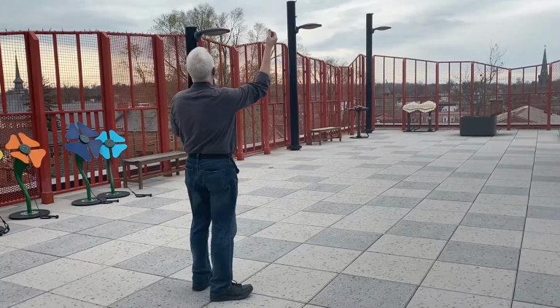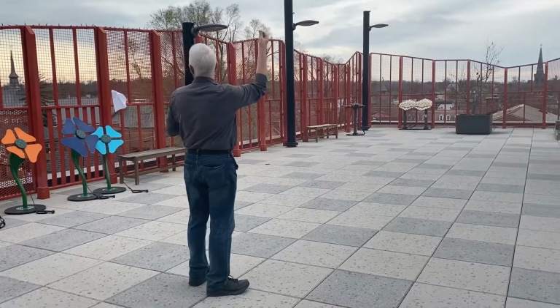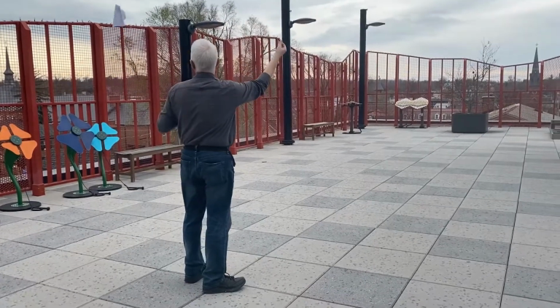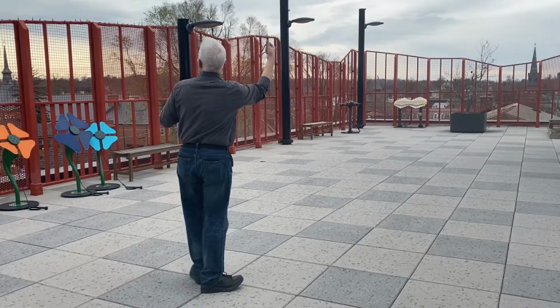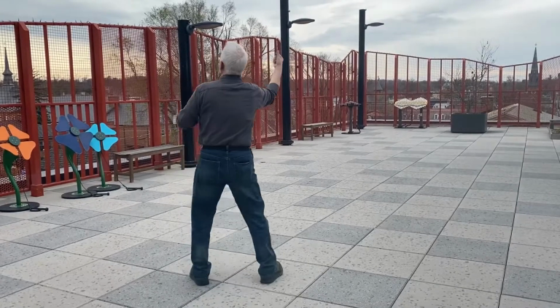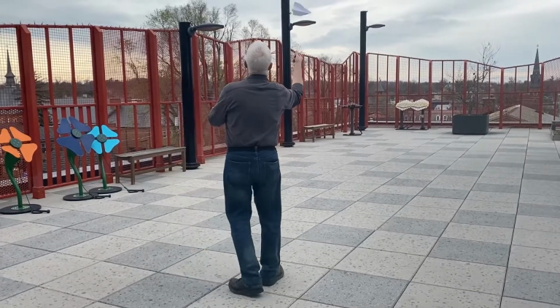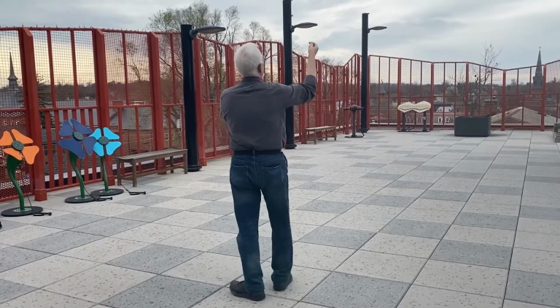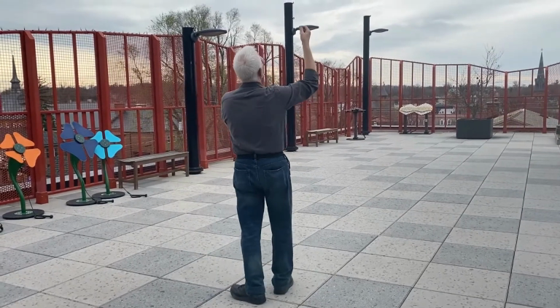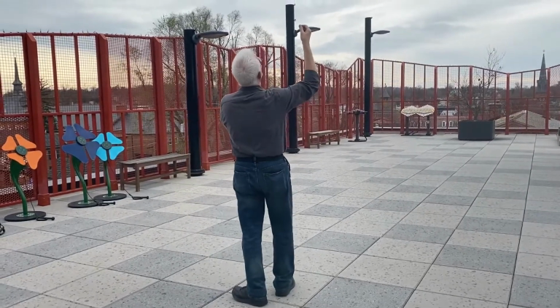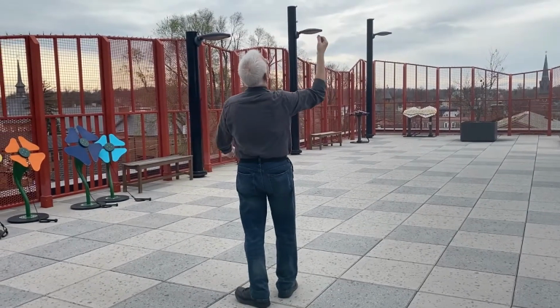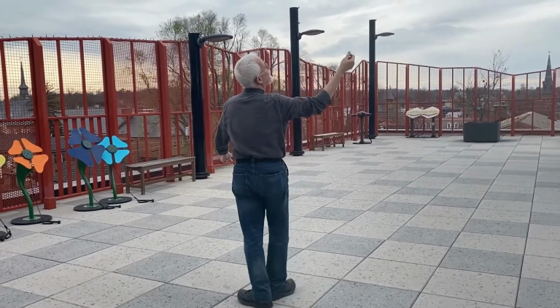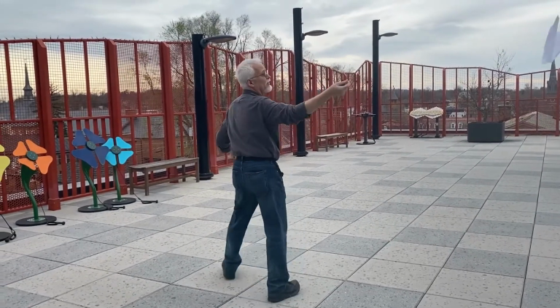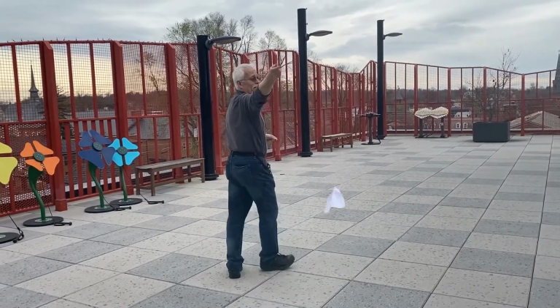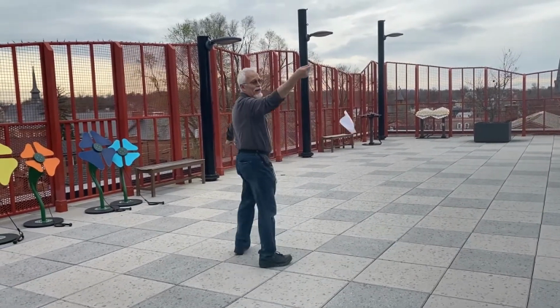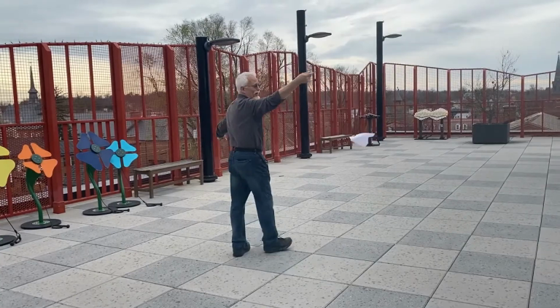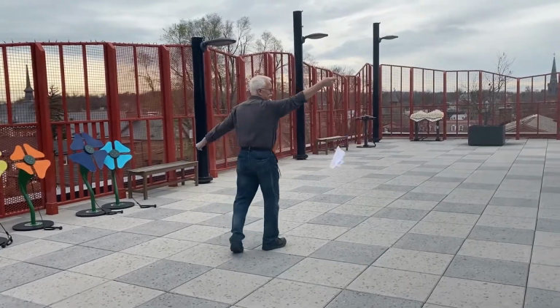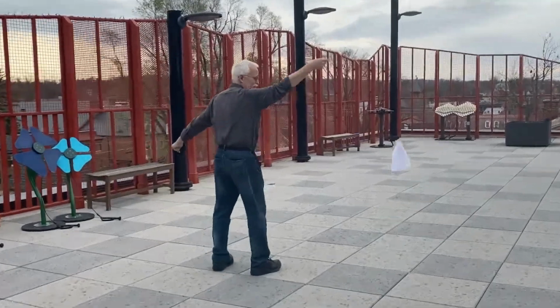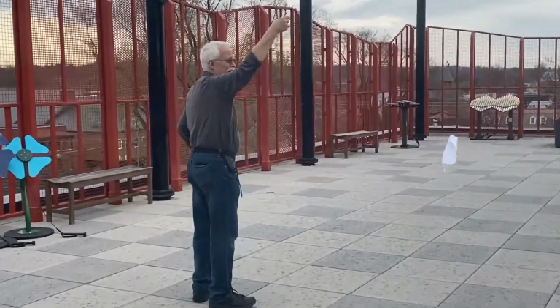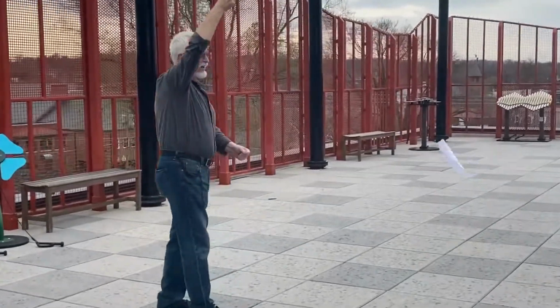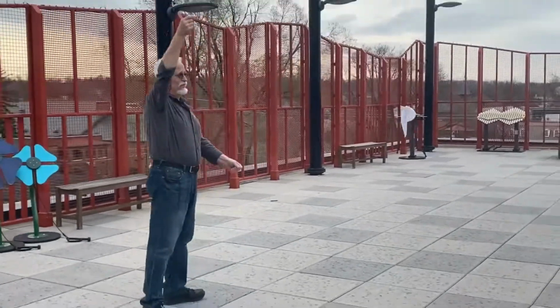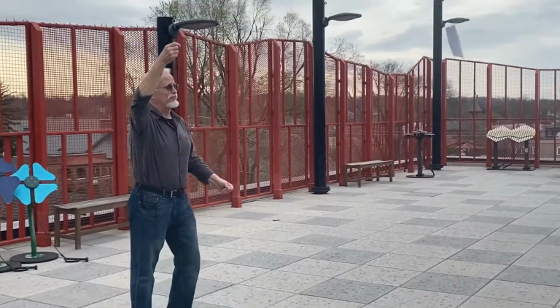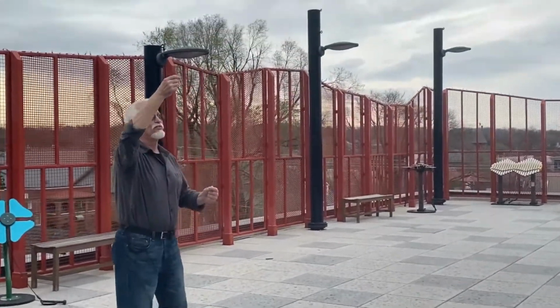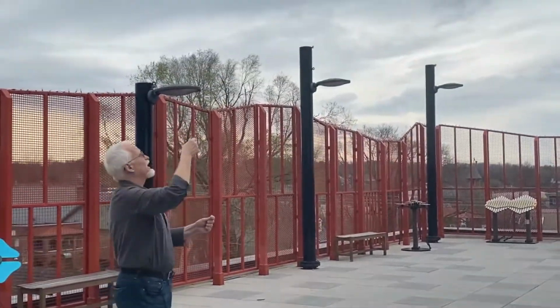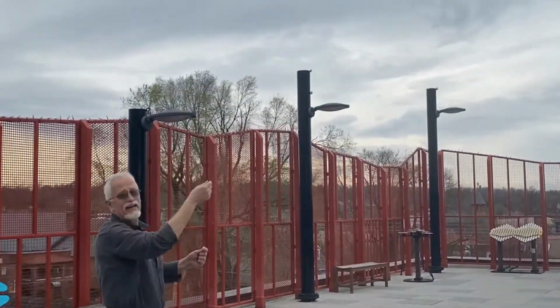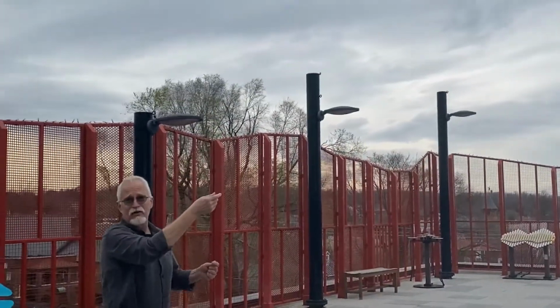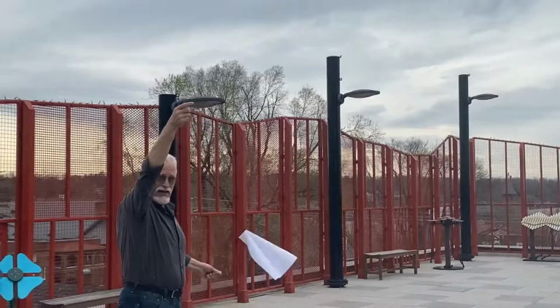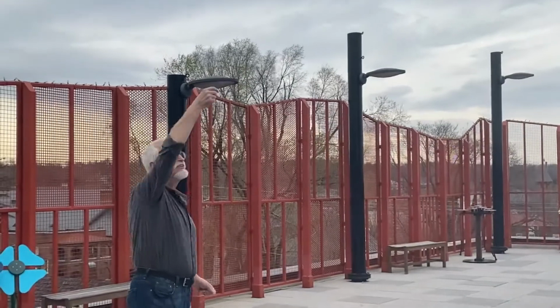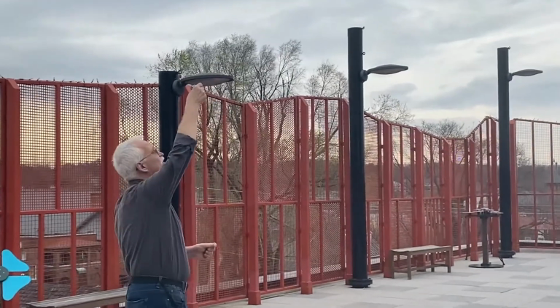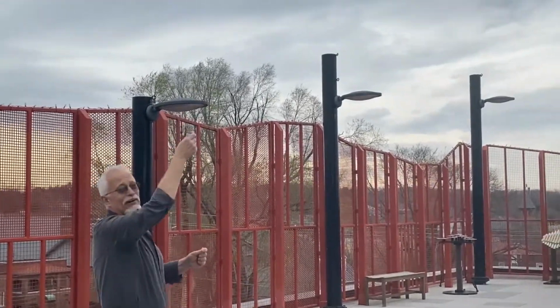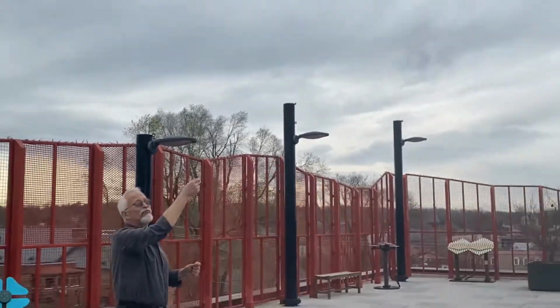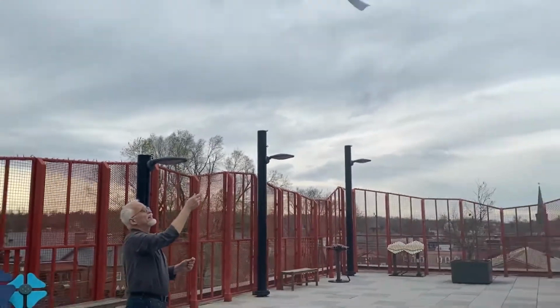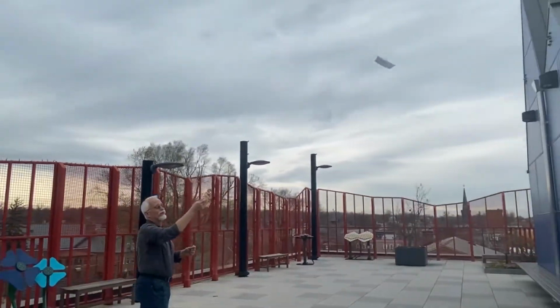Hey friends, this is Dr. Diane from the Discovery Museum and I'm here with our favorite guy, Mr. Mark. Mark, what are you doing out there? Somebody said go fly a kite and I said okay, I will. So here I am flying a kite on the roof.